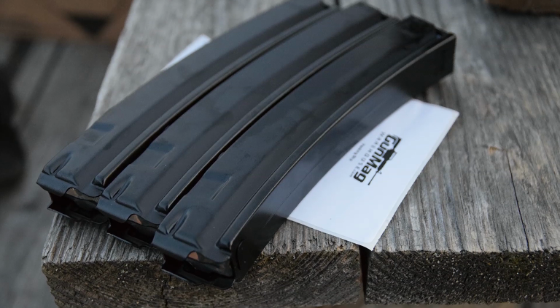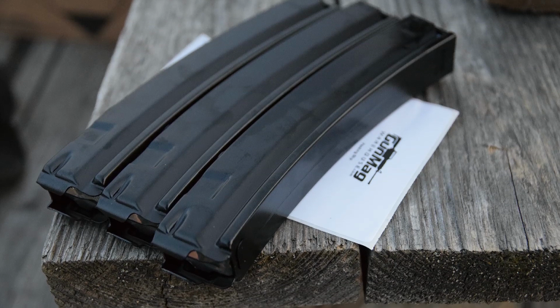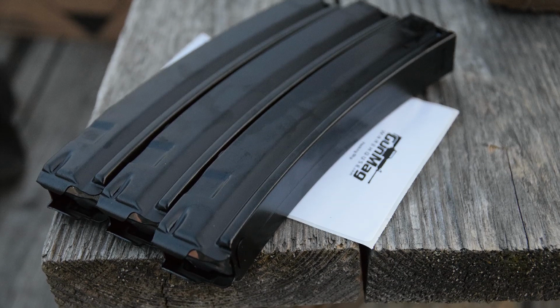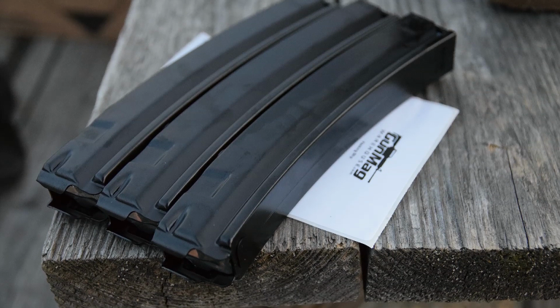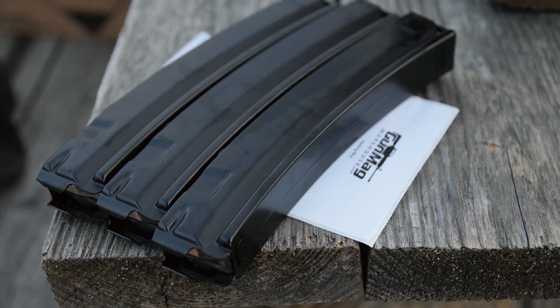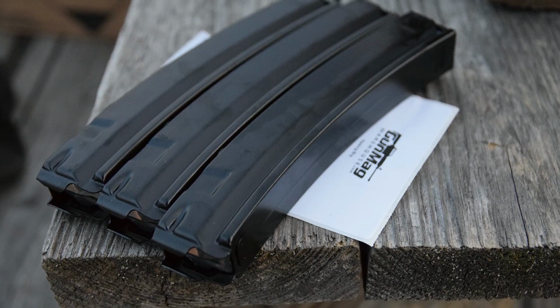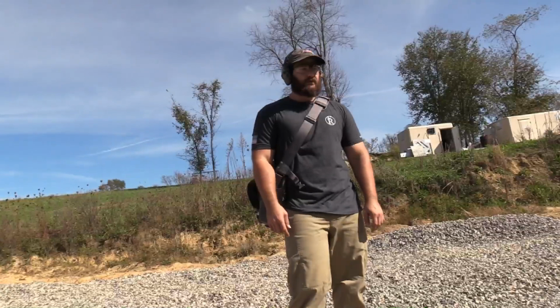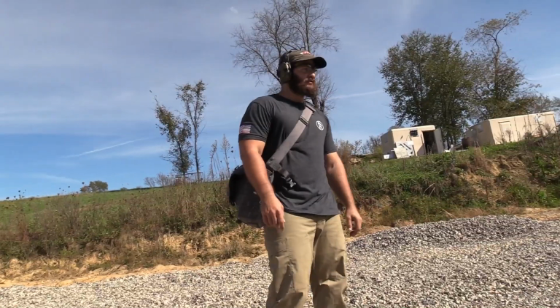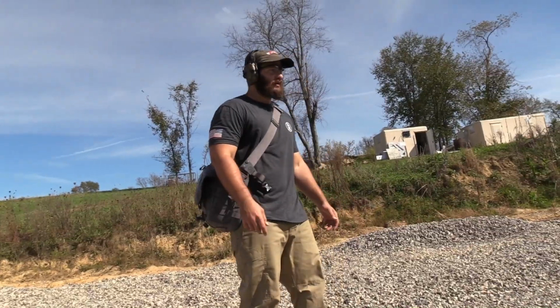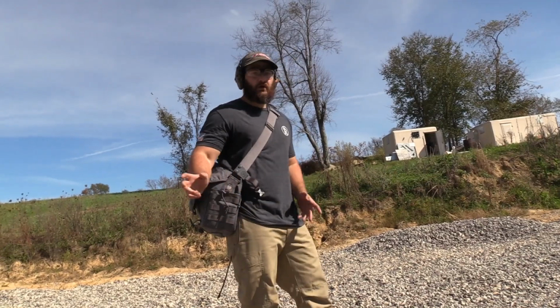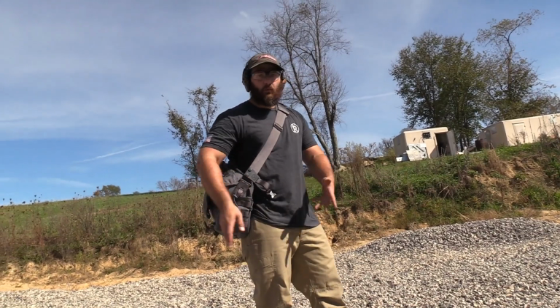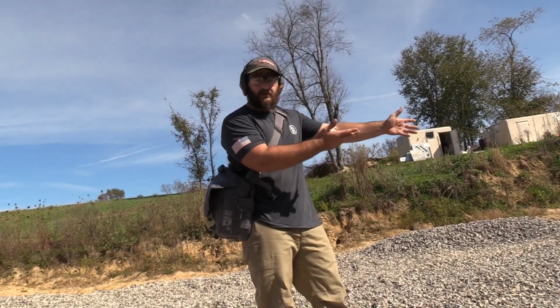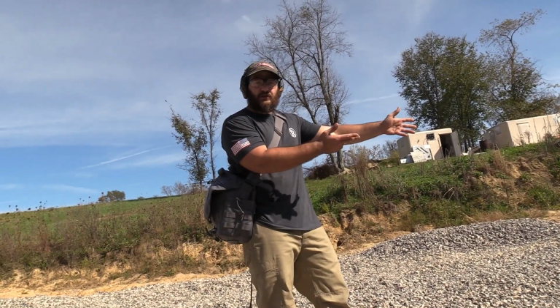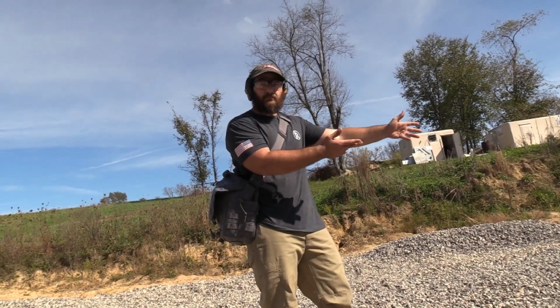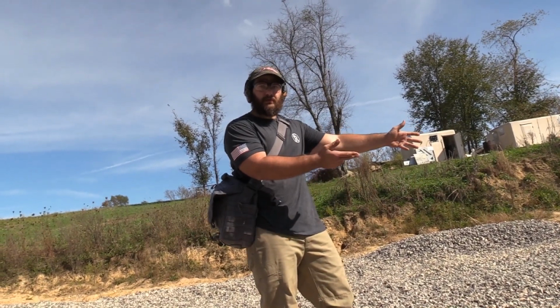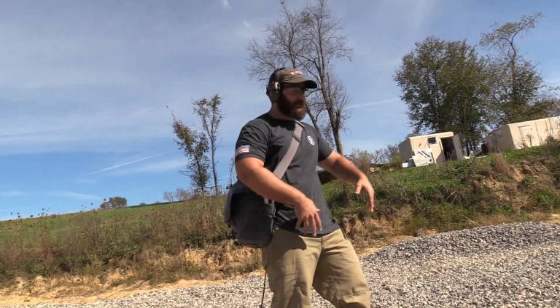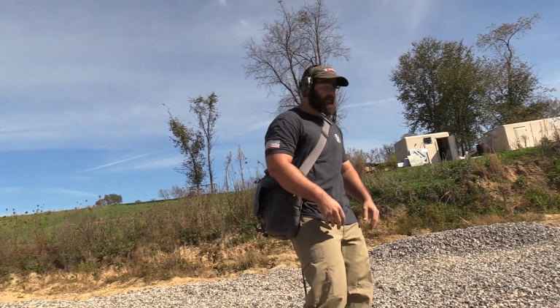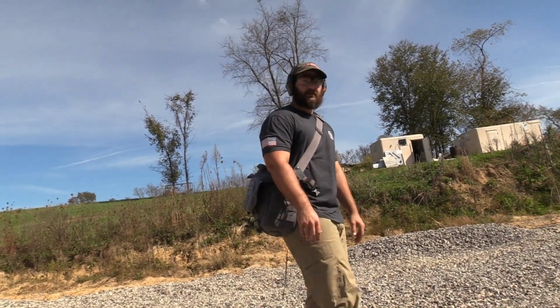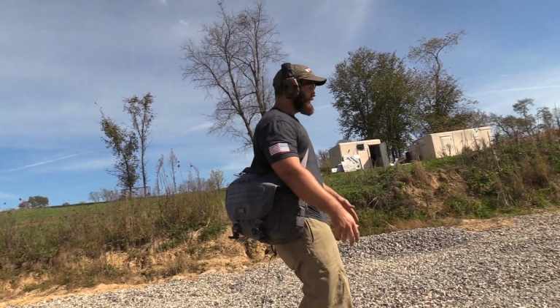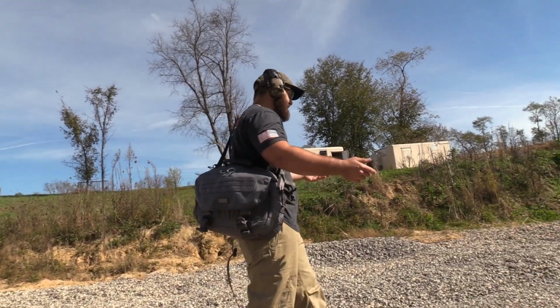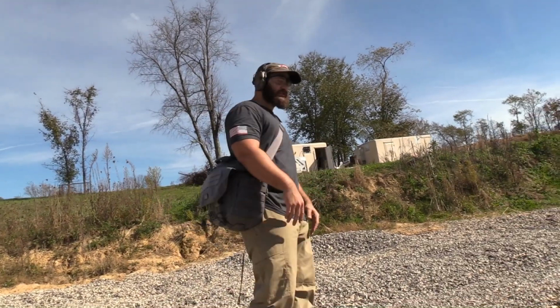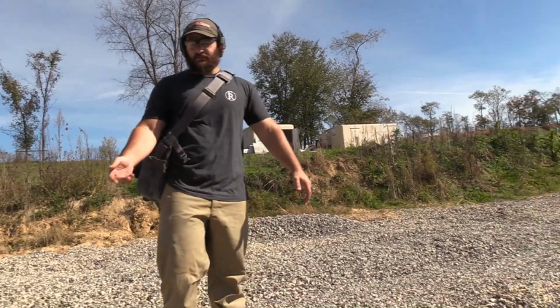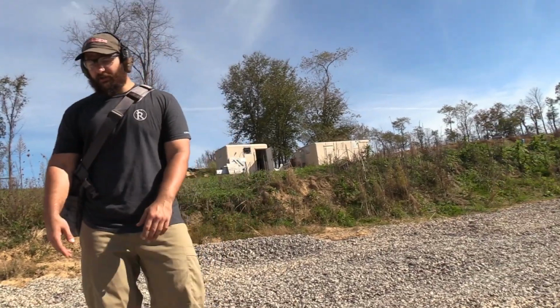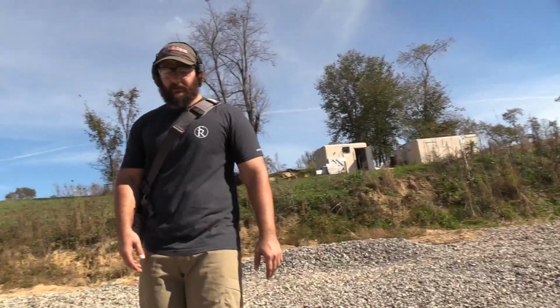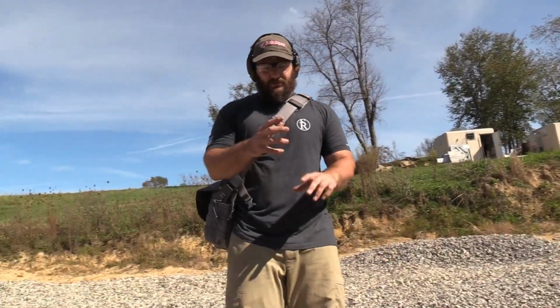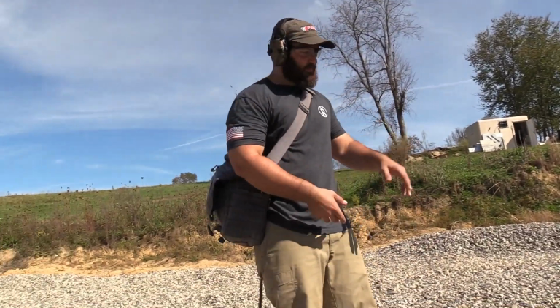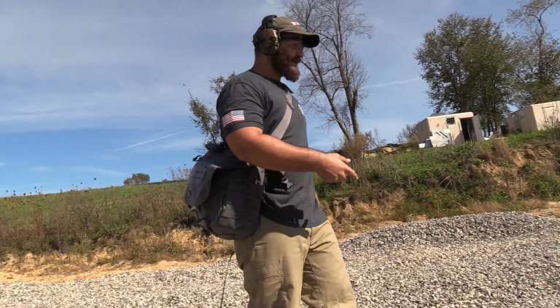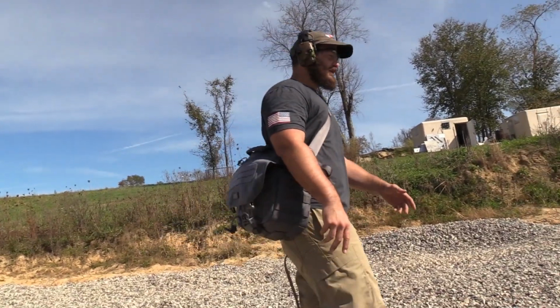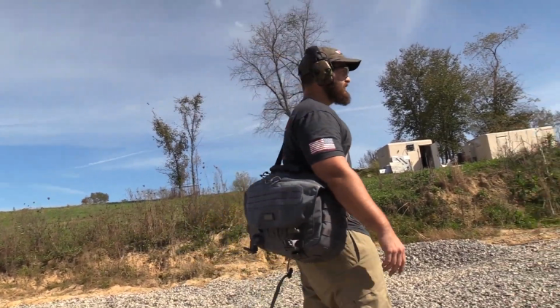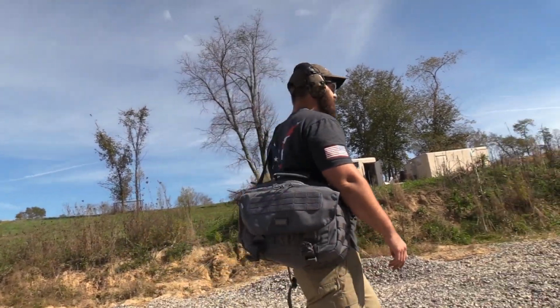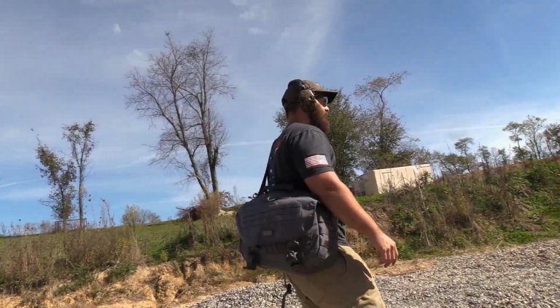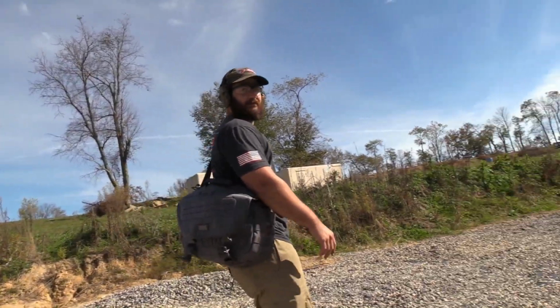Special thanks to Gun Mag Warehouse for providing so many MP5 mags today so we don't have to smash mags repeatedly. So I'm just walking into the gym, meathead style, still in my street clothes, walking in and drinking my pre-workout - except I don't do any of that crap.